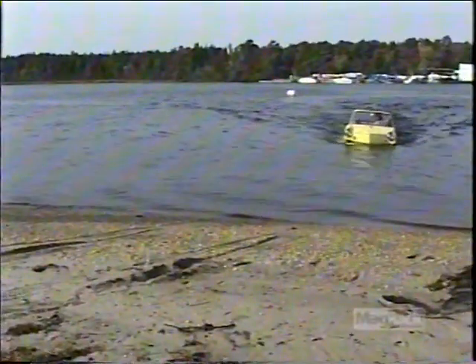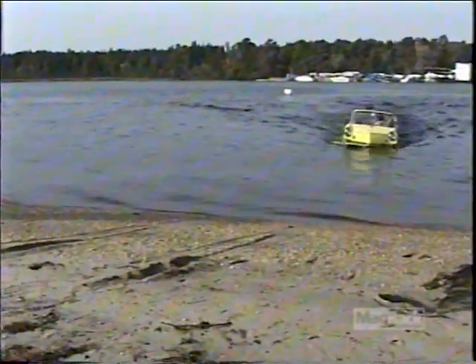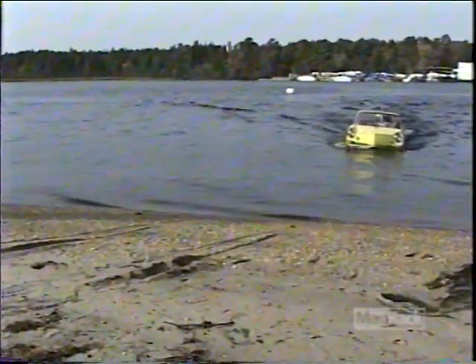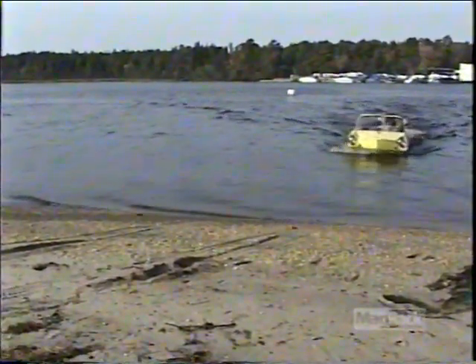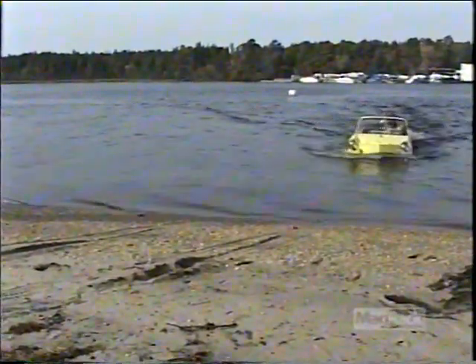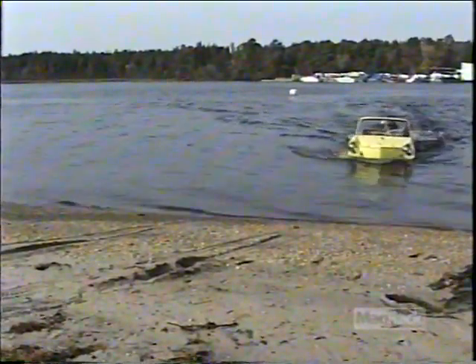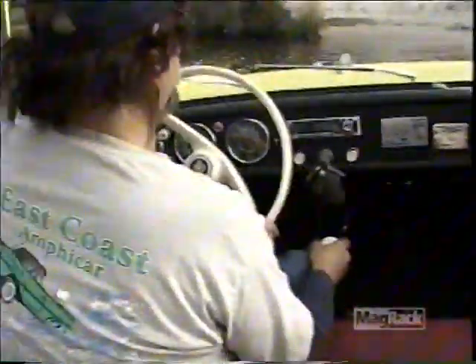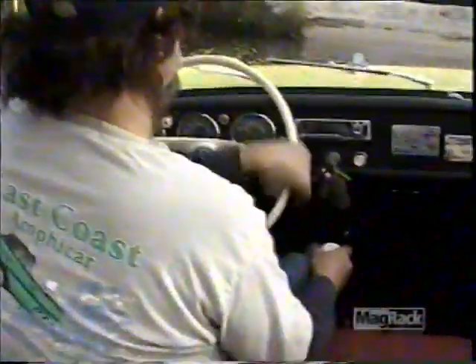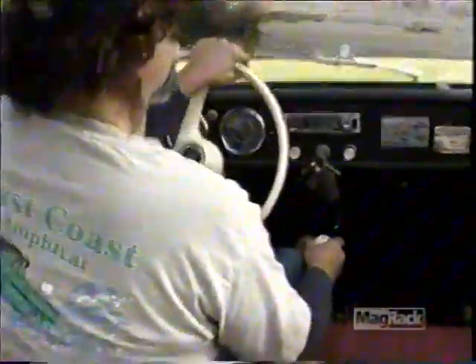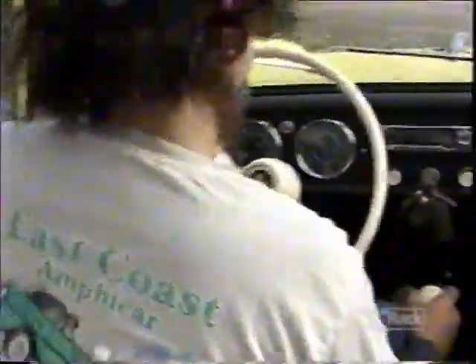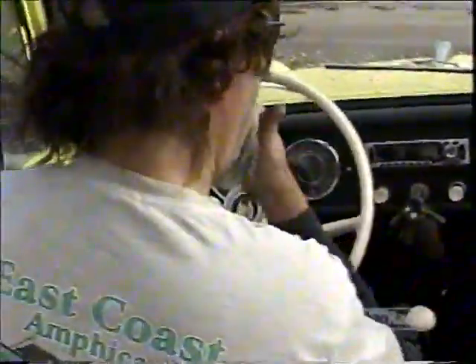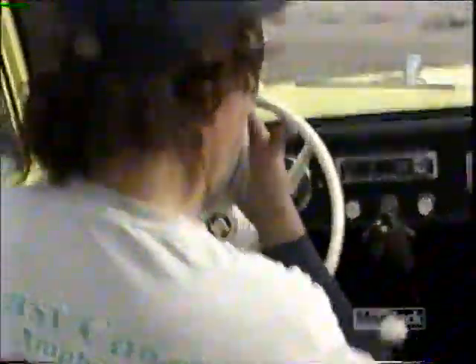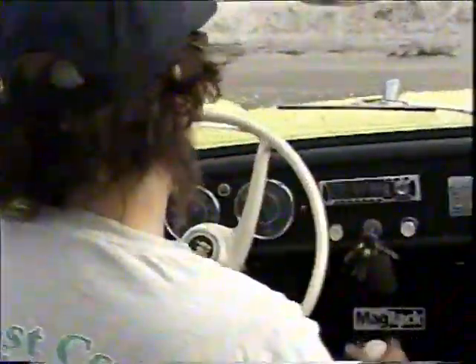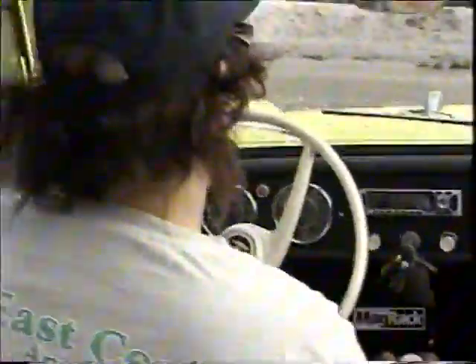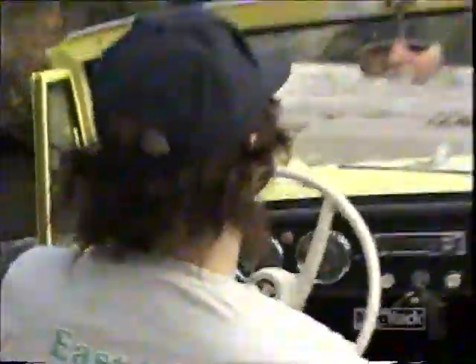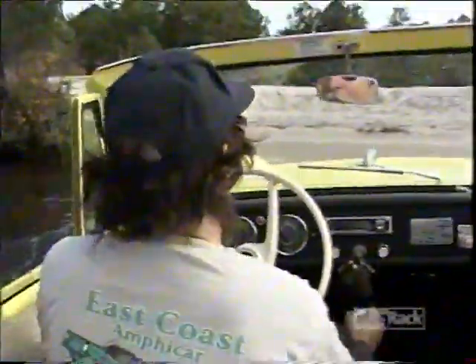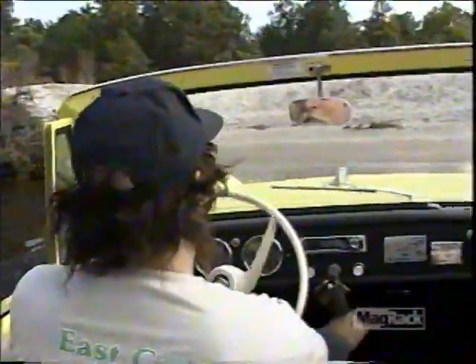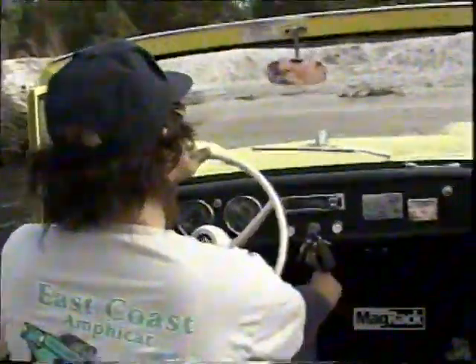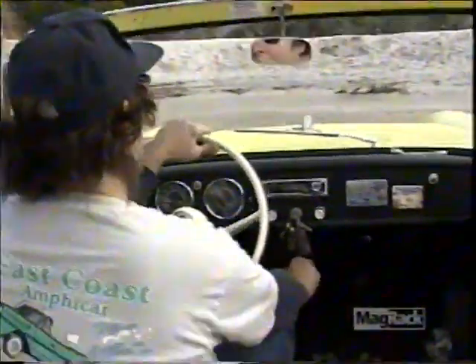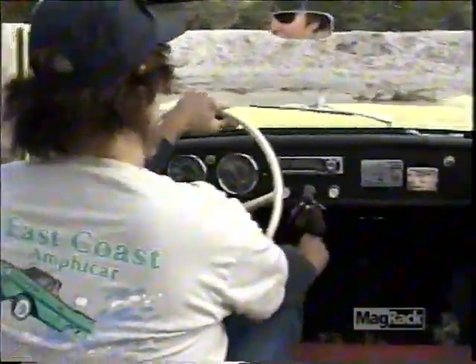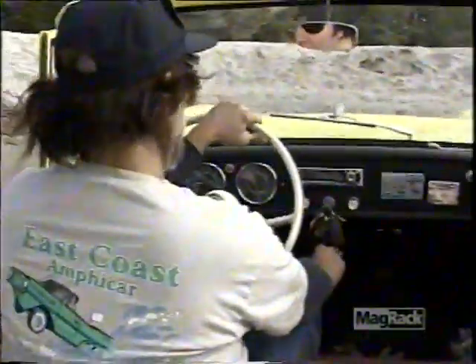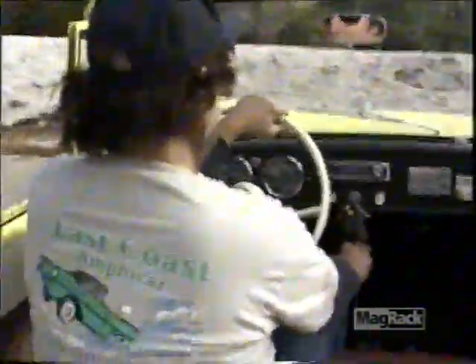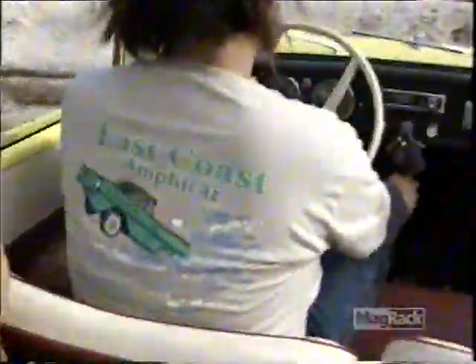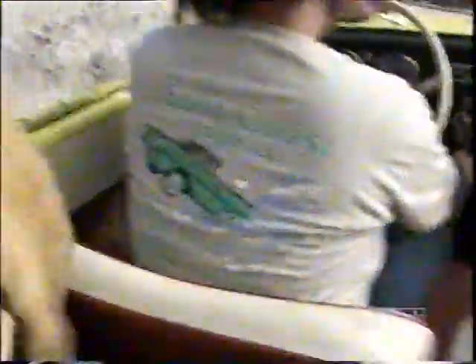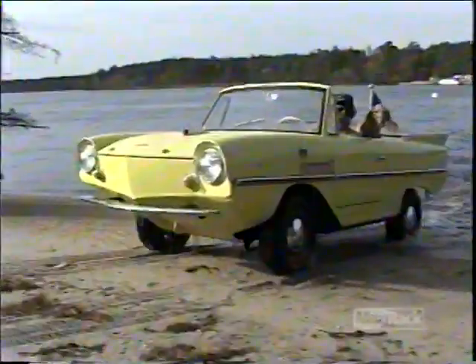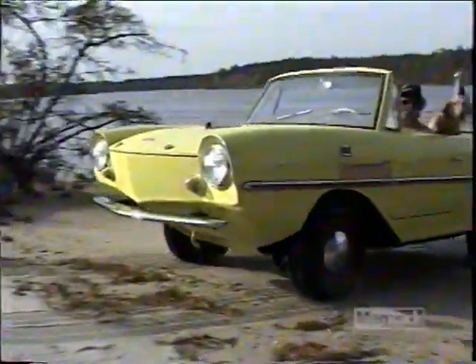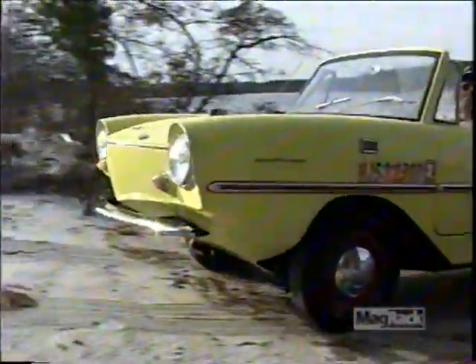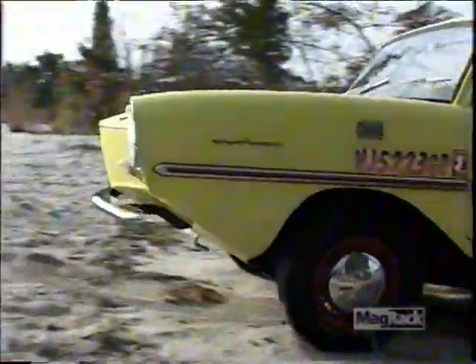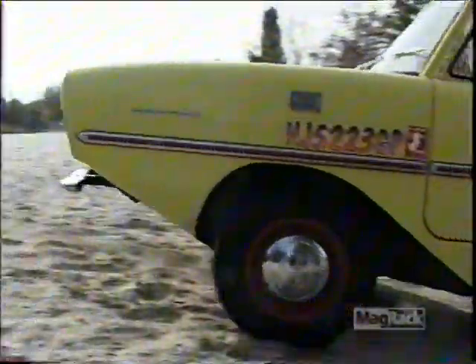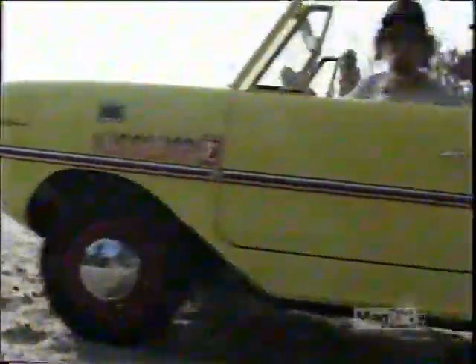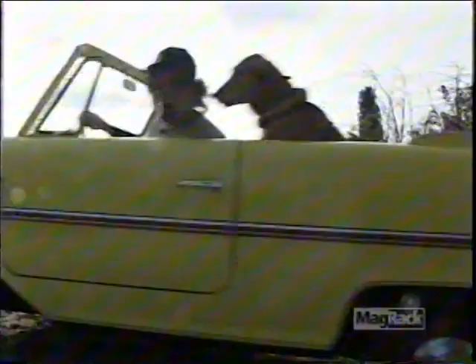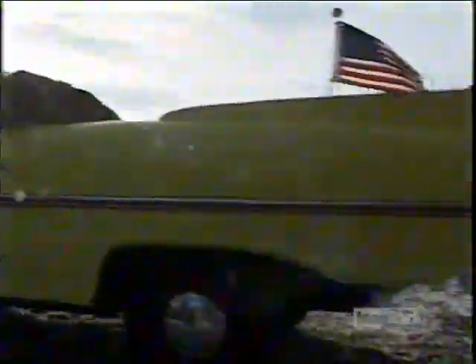As you approach the ramp, the shifting sequence is basically reversed: put the clutch in, put the land drive in first gear, release the clutch, and when you feel the back wheels hitting terra firma, pull the propeller drive back to neutral.